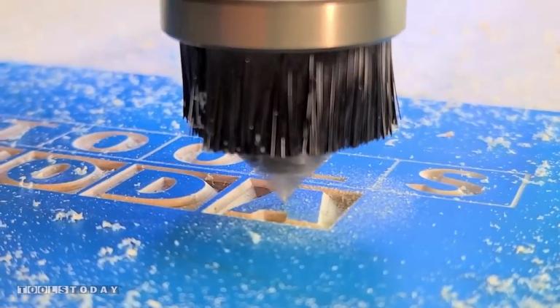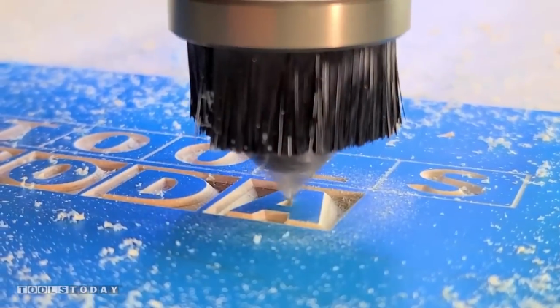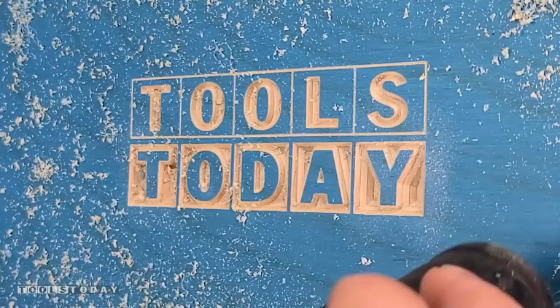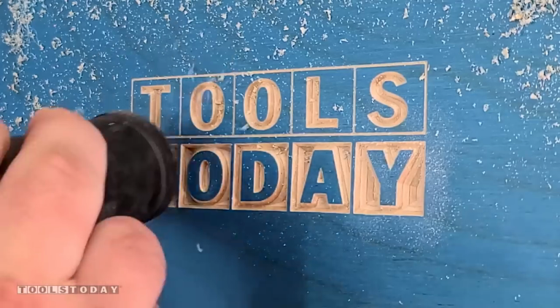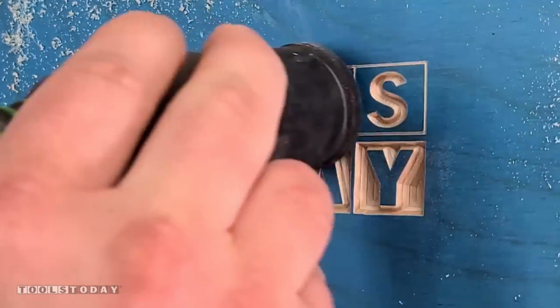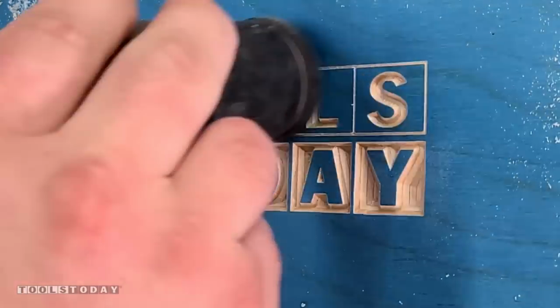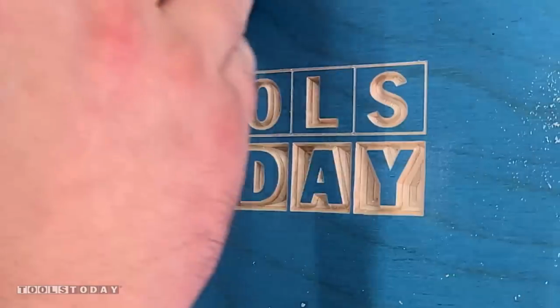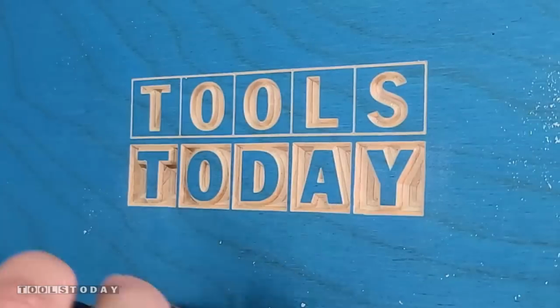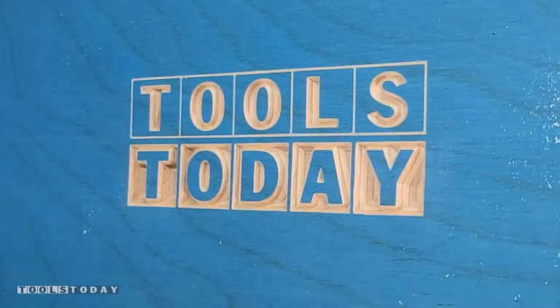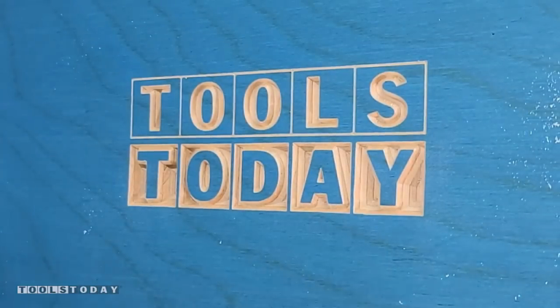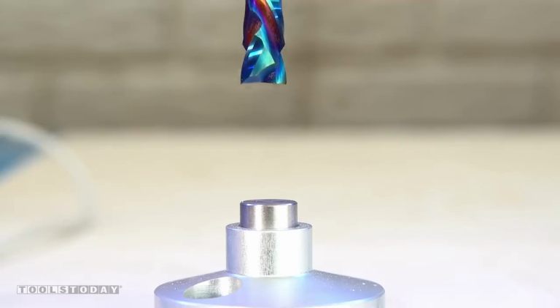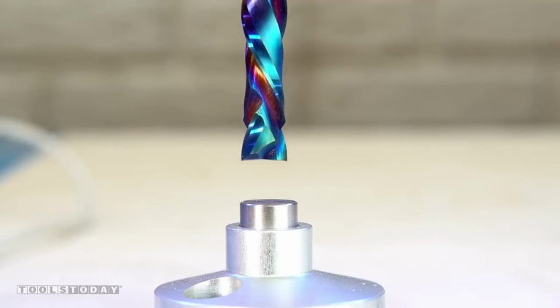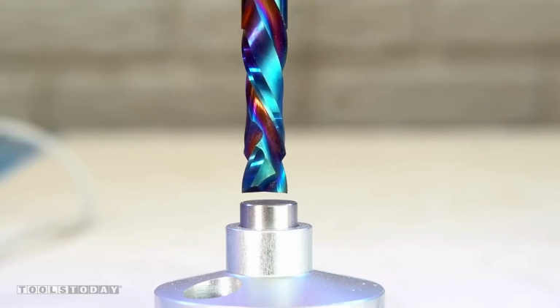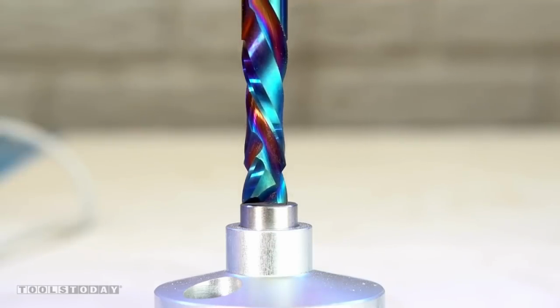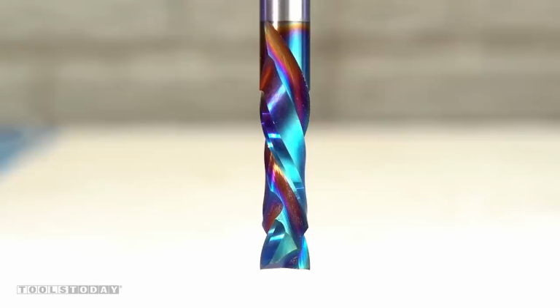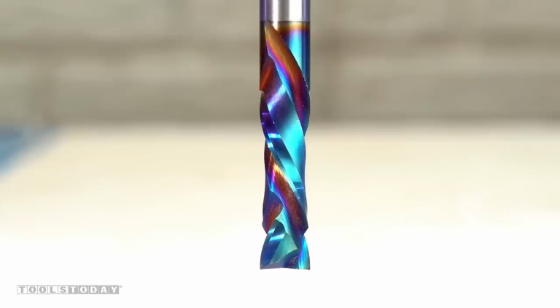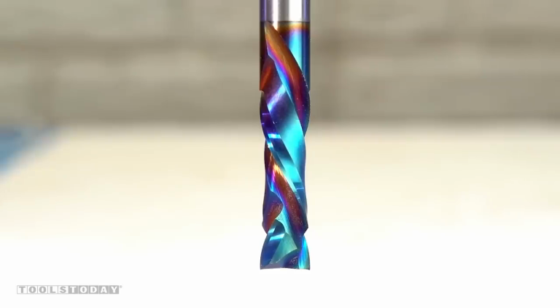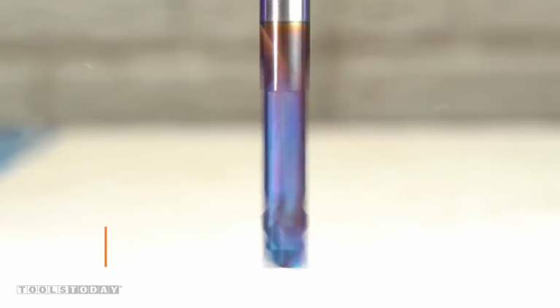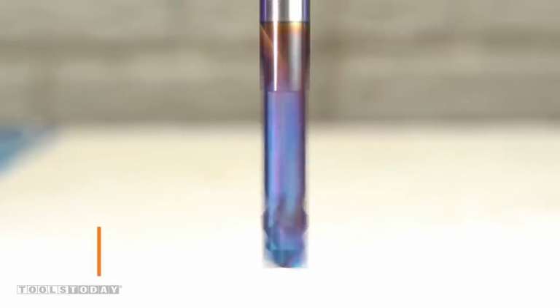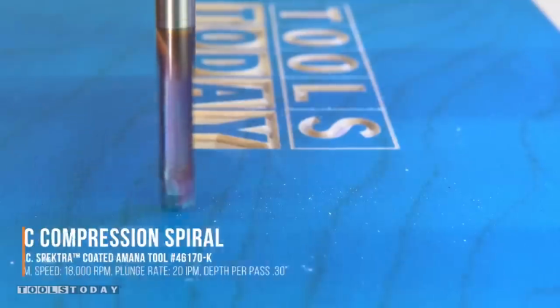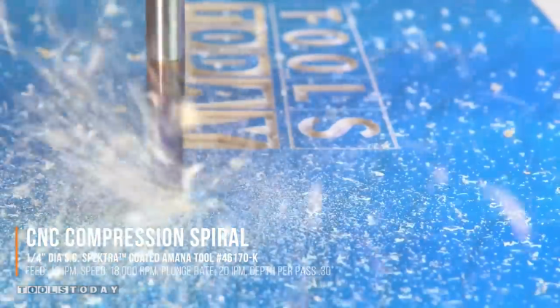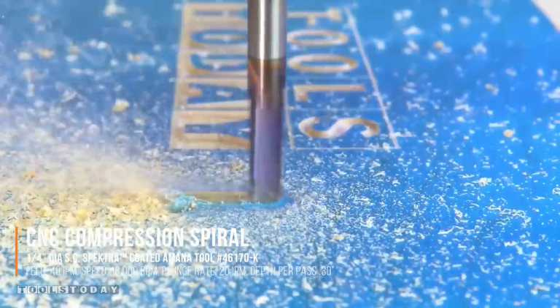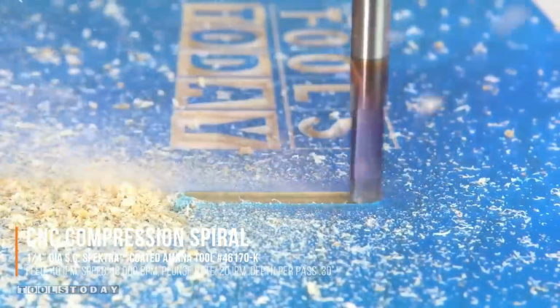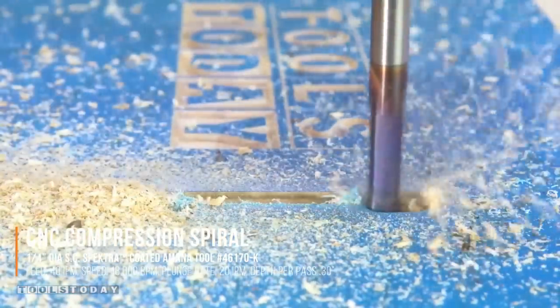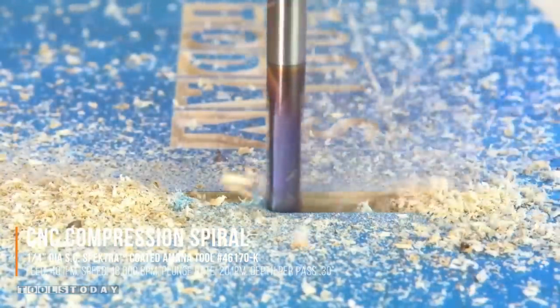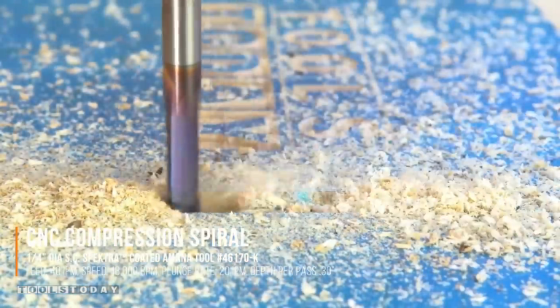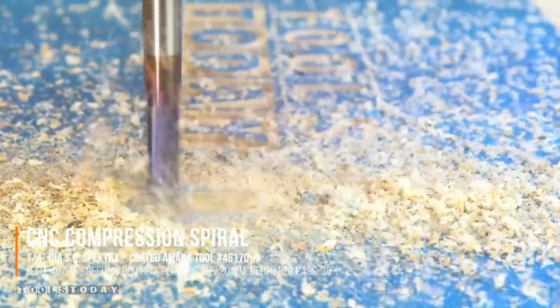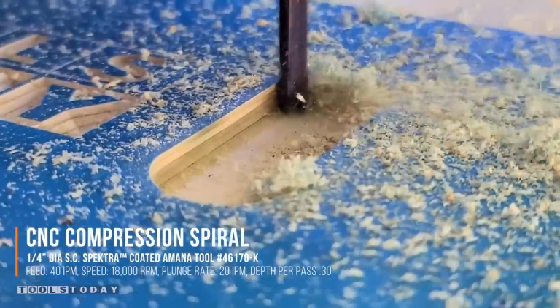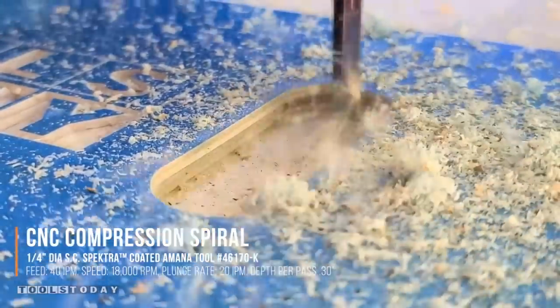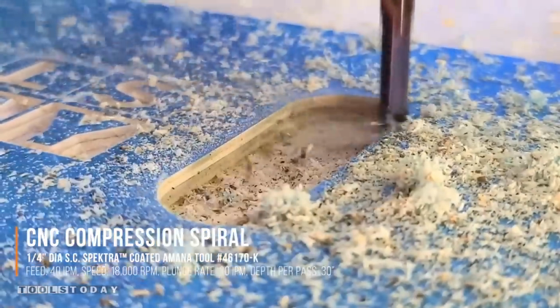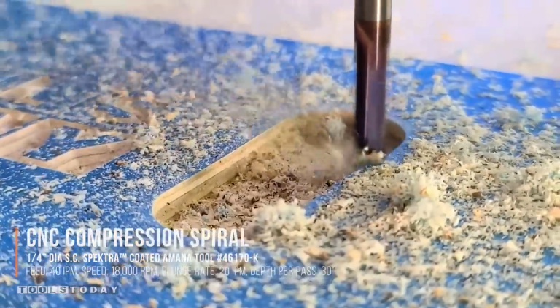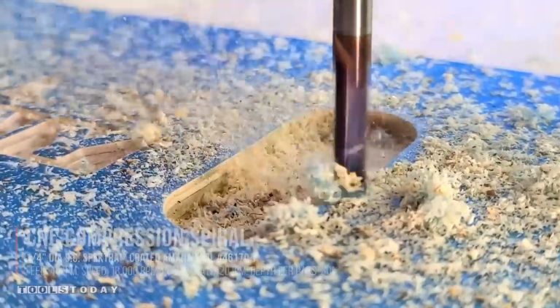Then we can switch over to the 46170-K quarter inch compression bit. This bit has an up-cut portion at the bottom and a down-cut portion at the top, so as long as that first pass is below the up-cut portion of the bit, you get a nice clean top and bottom surface.